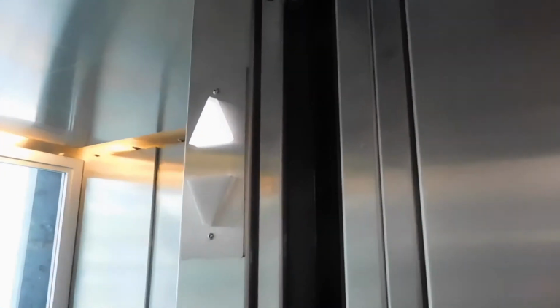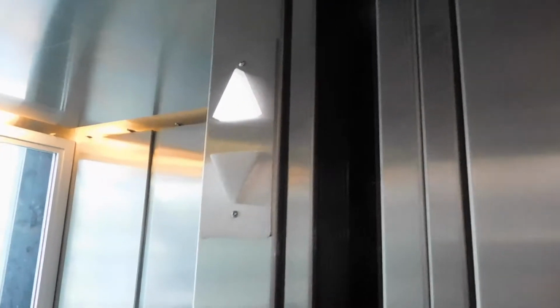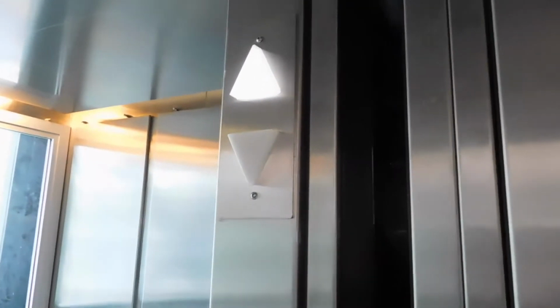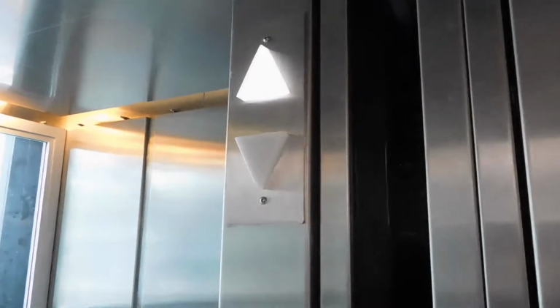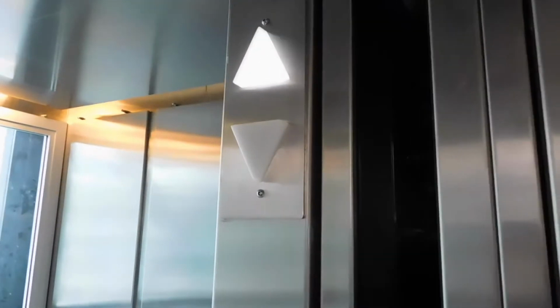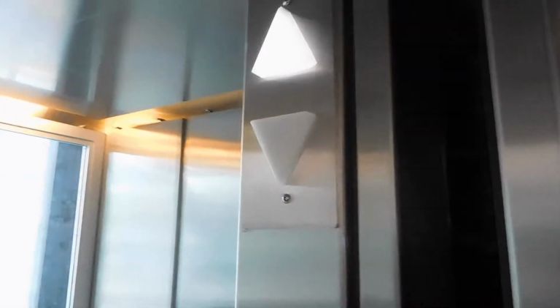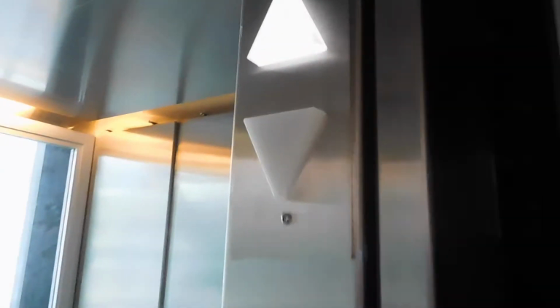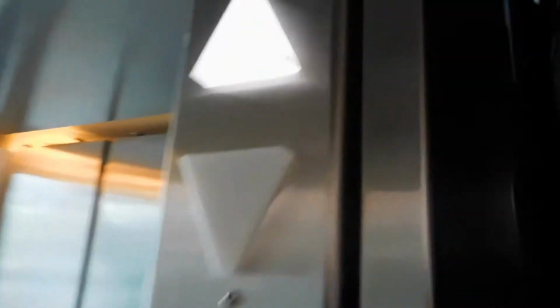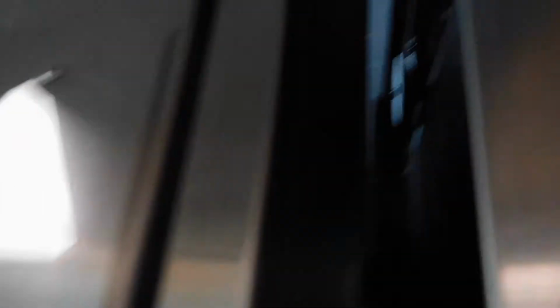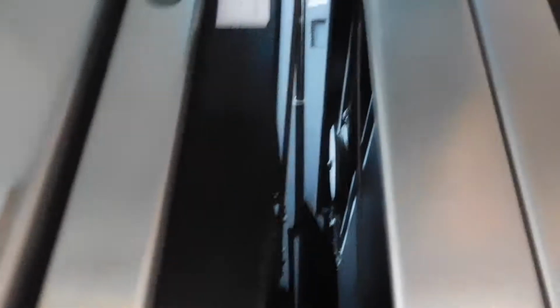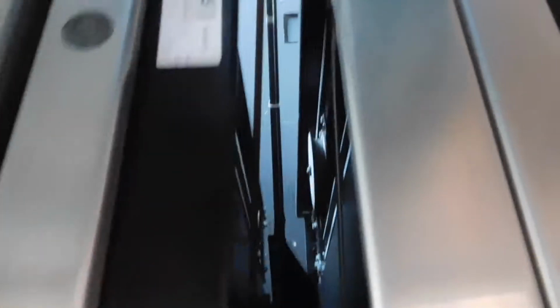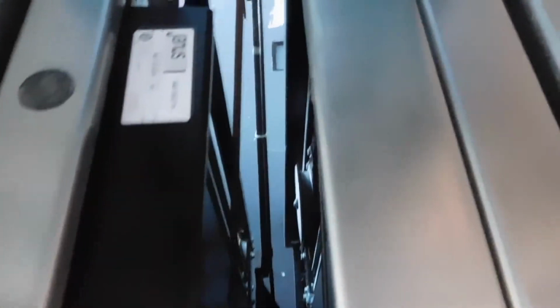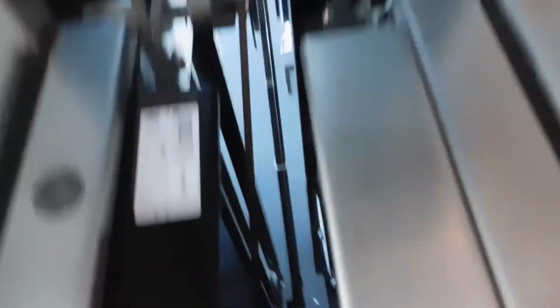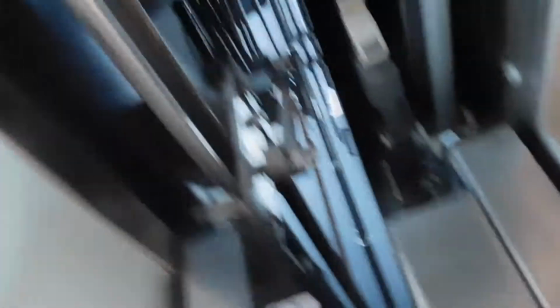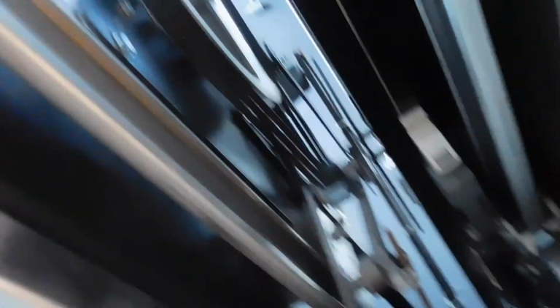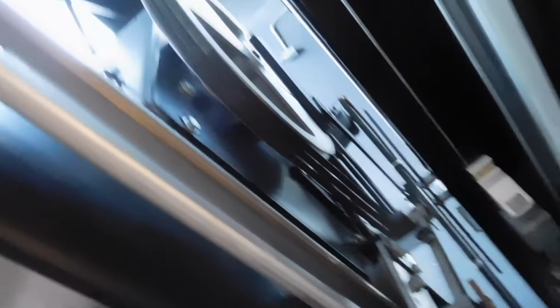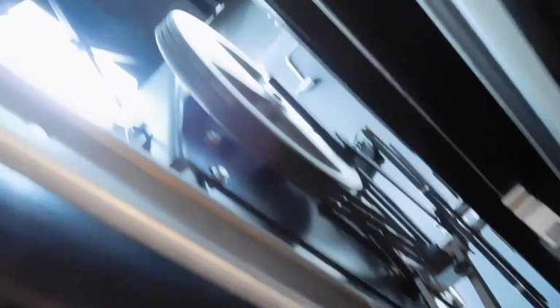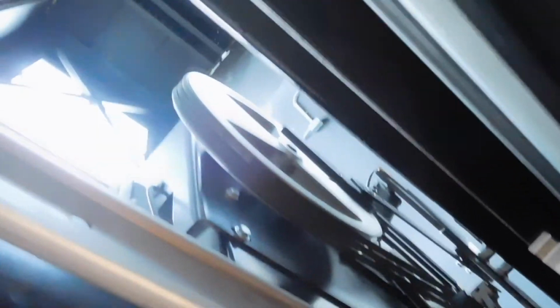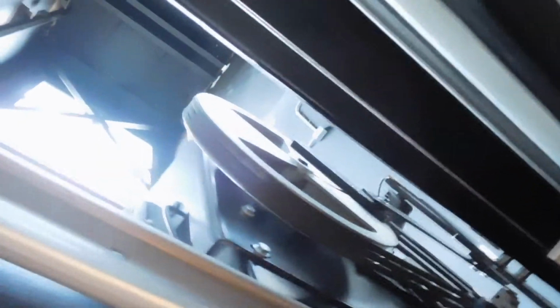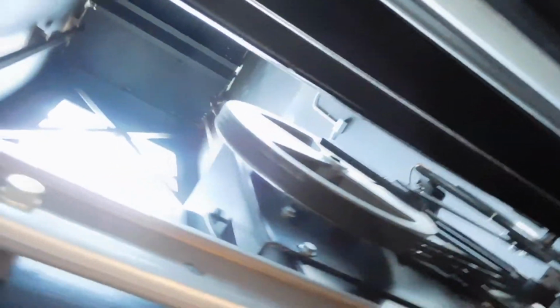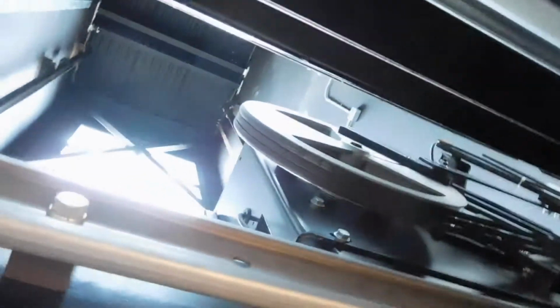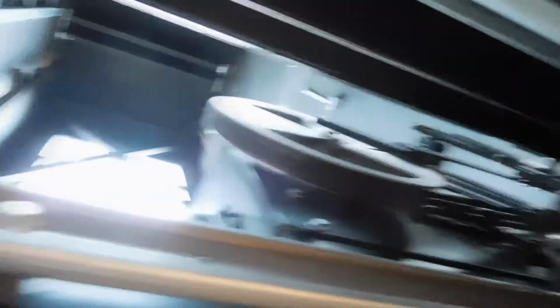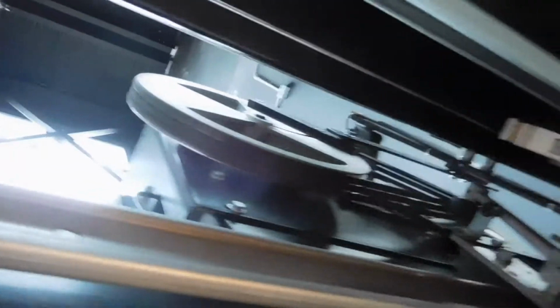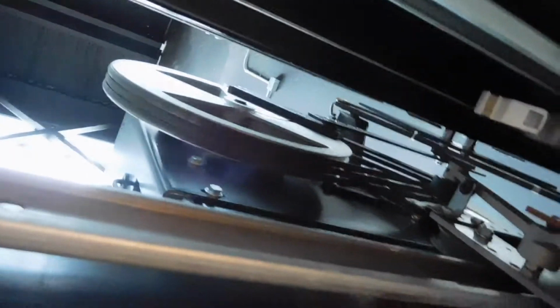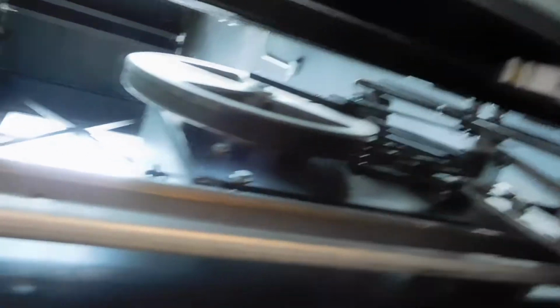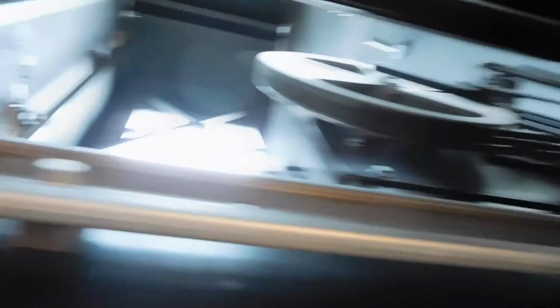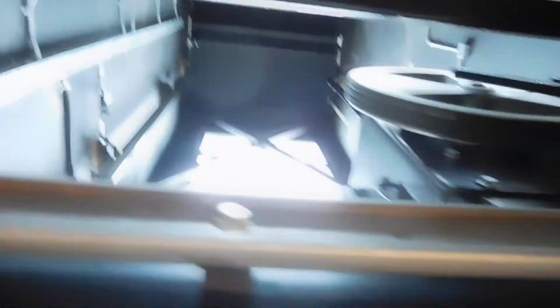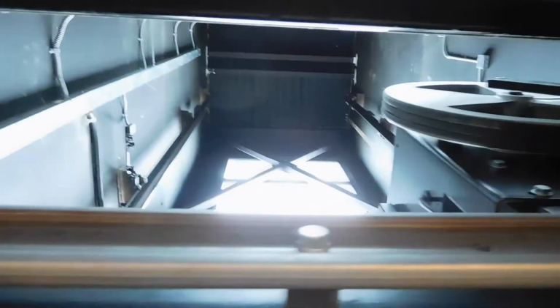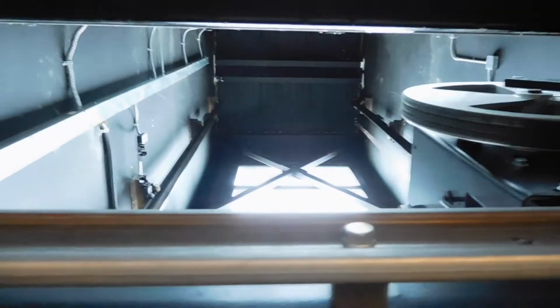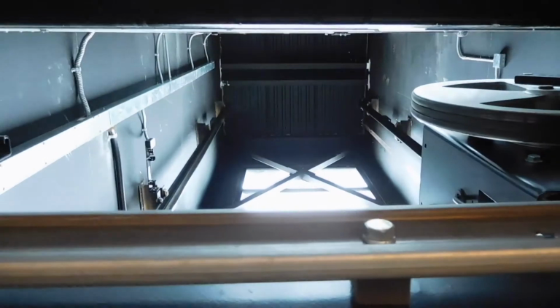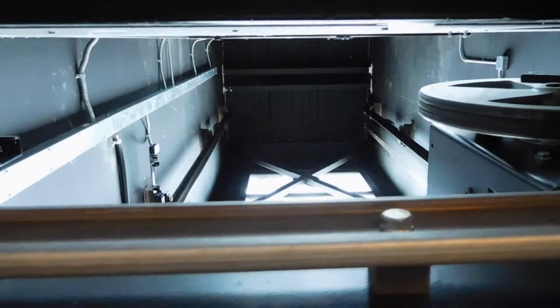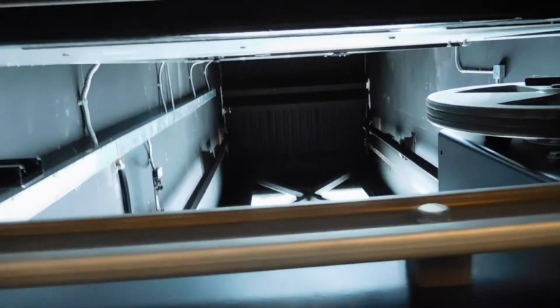There's your classic ThyssenKrupp chime. Look at the doors — you can really see clearly all of the equipment. There's the door operator, and a nice look at the shaft.